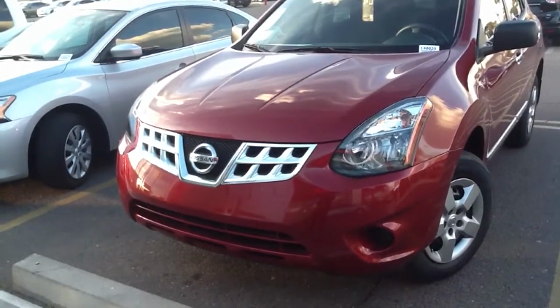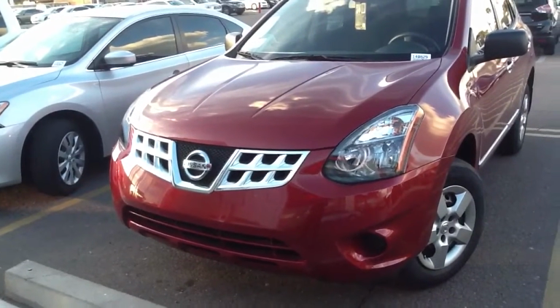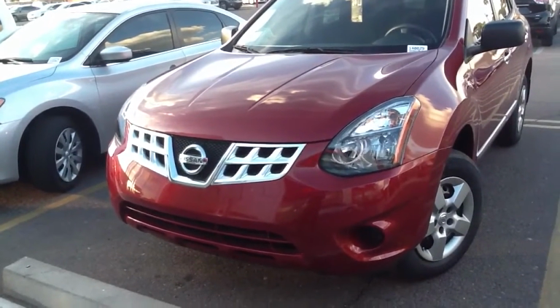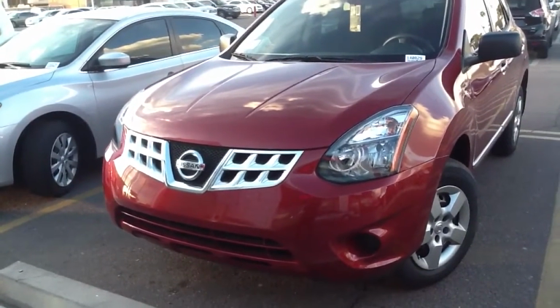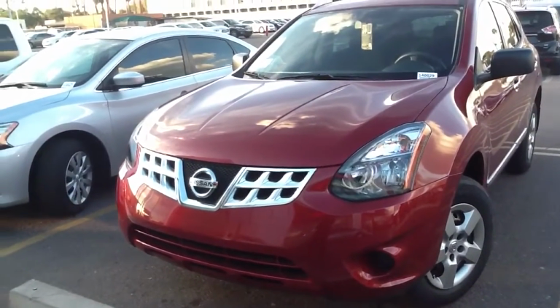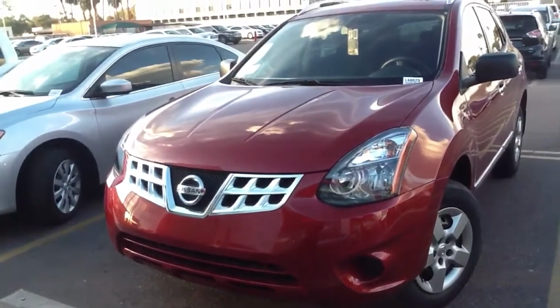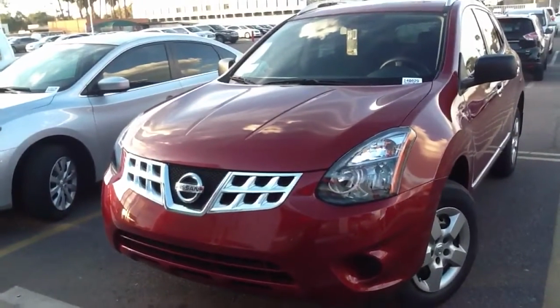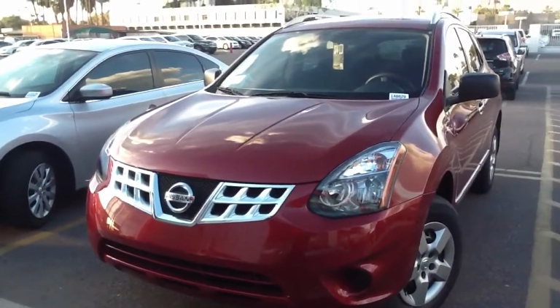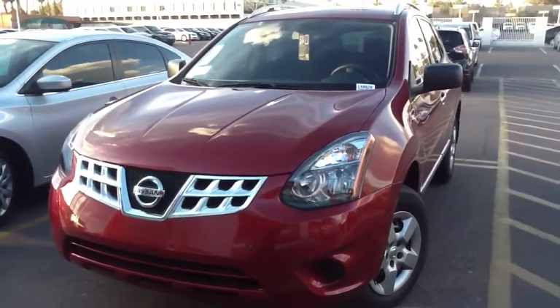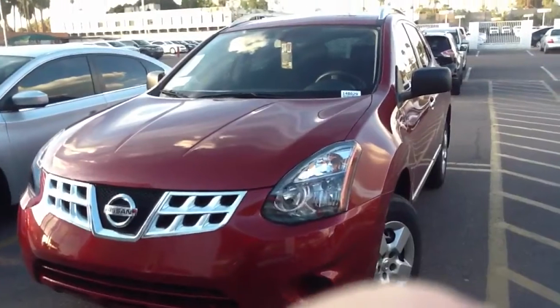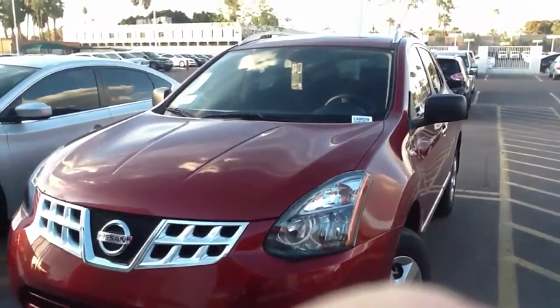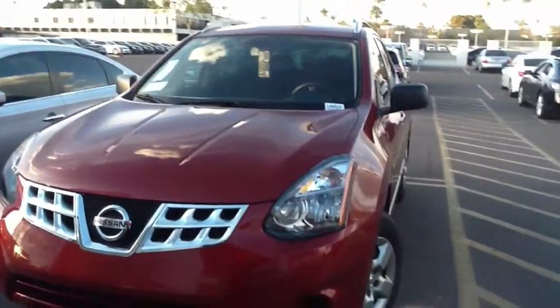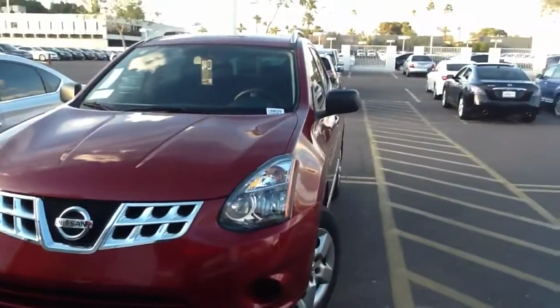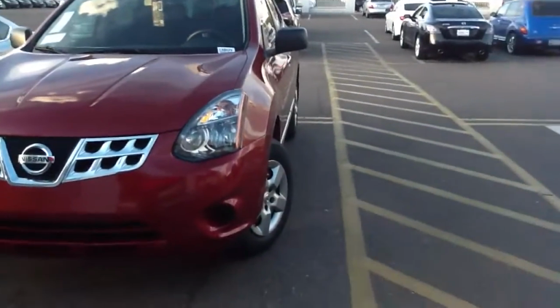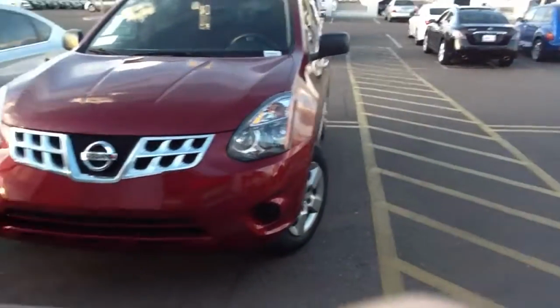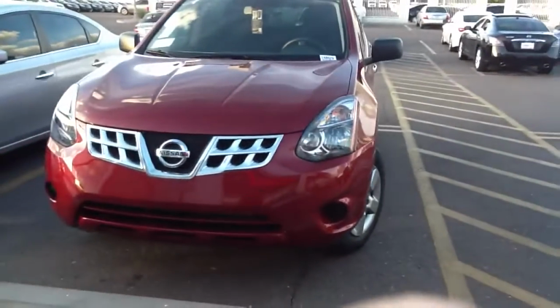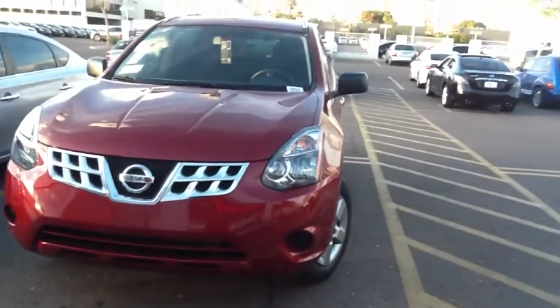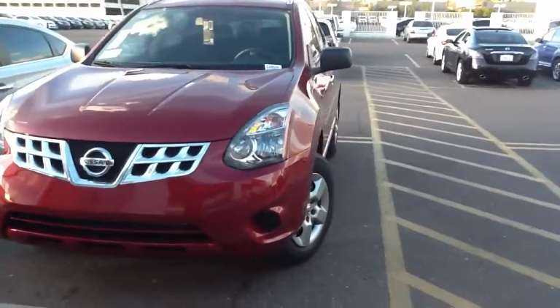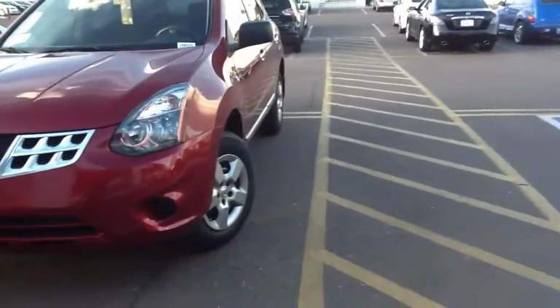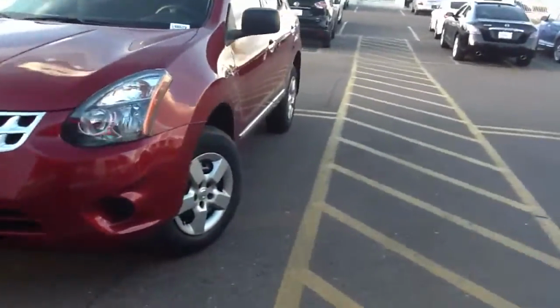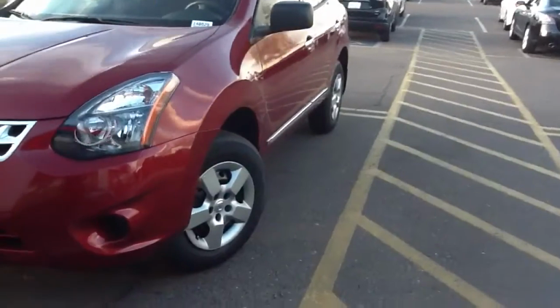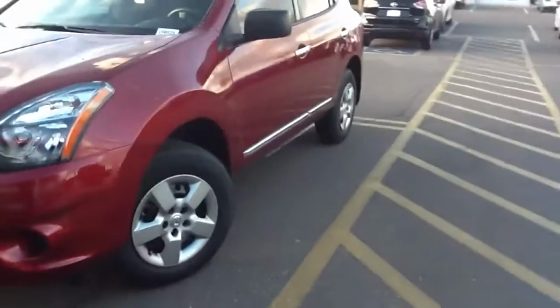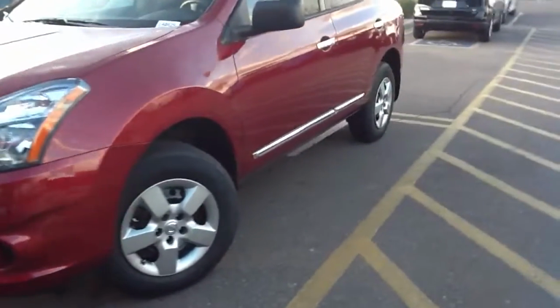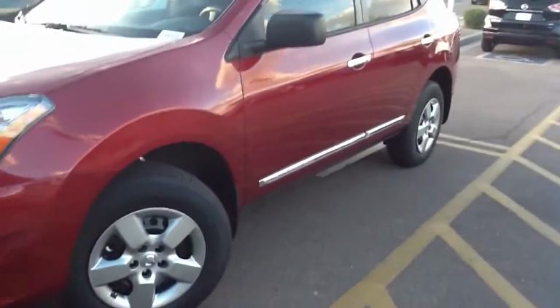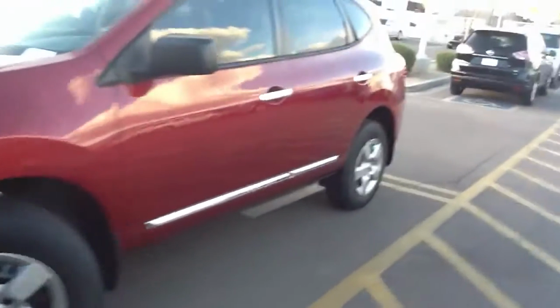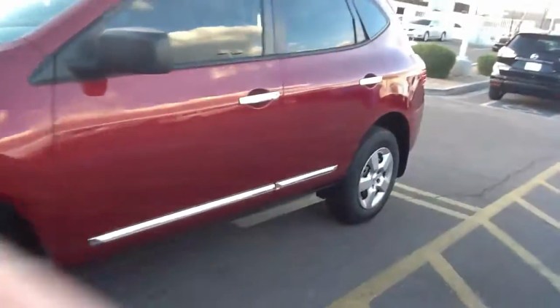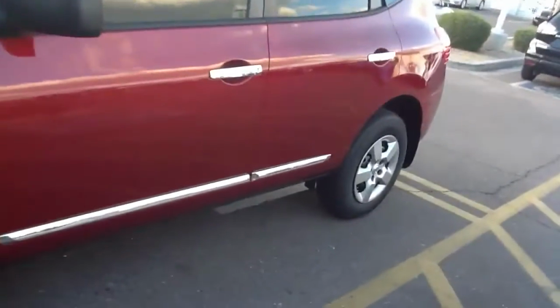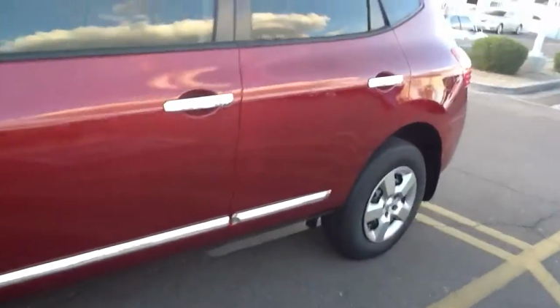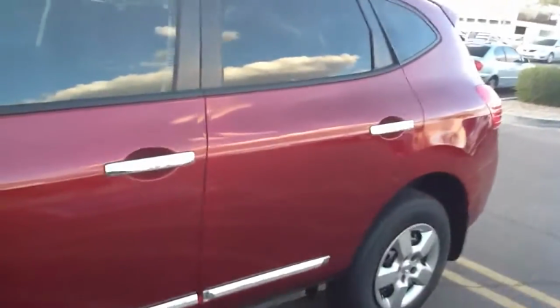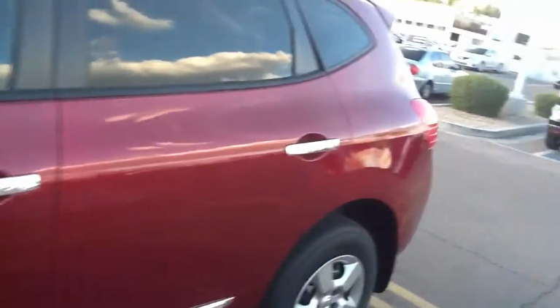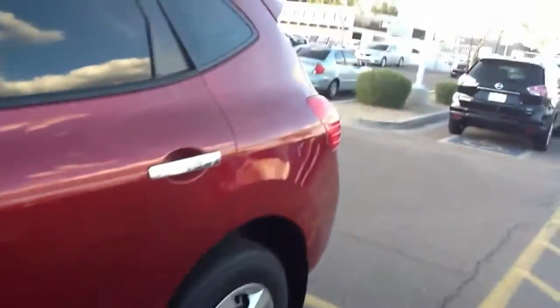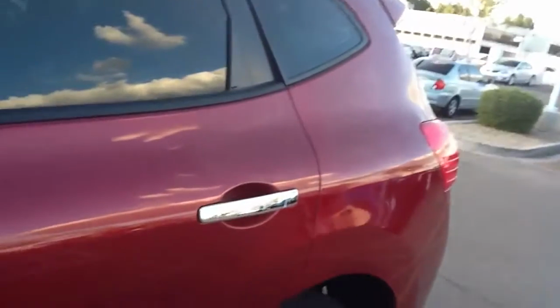Hi Pauletta, this is Steele from ABC Nissan. I wanted to shoot you a quick video of the new remodeled 2014 Rogue Select. It's getting very stylish, very classy to it.